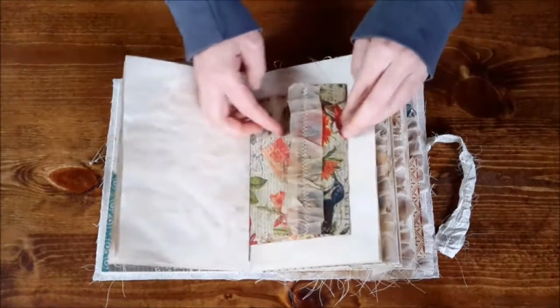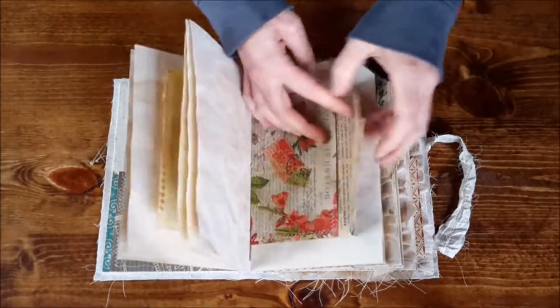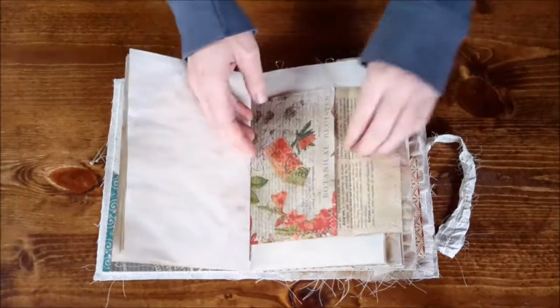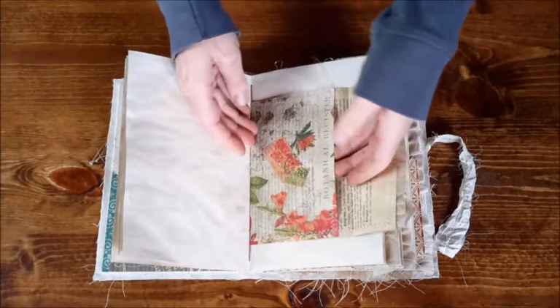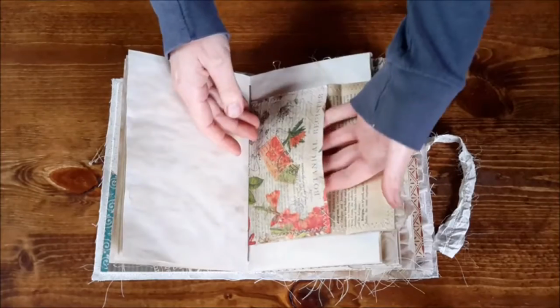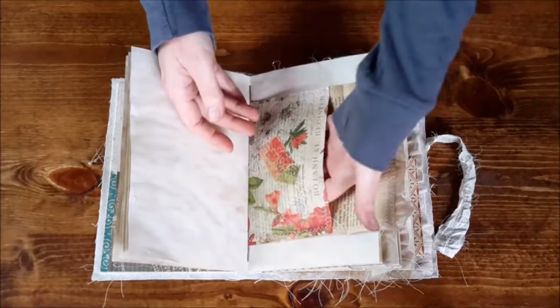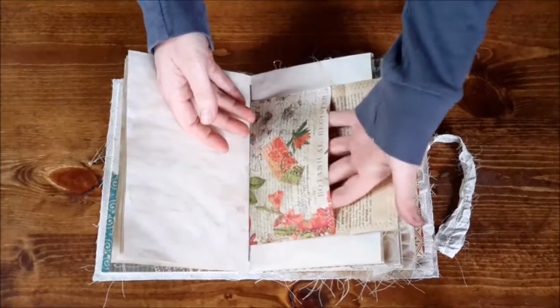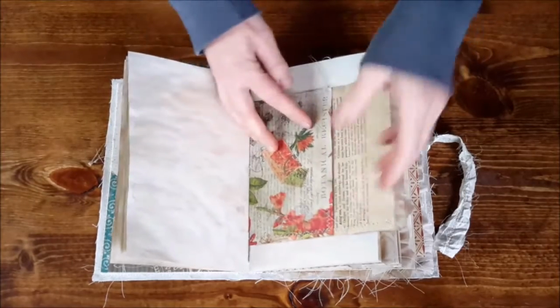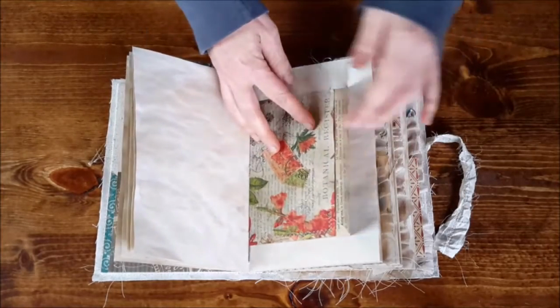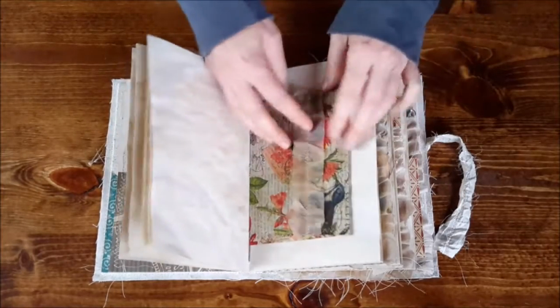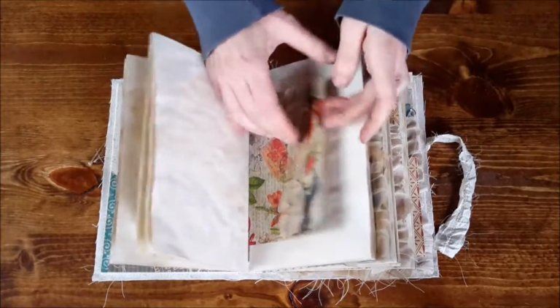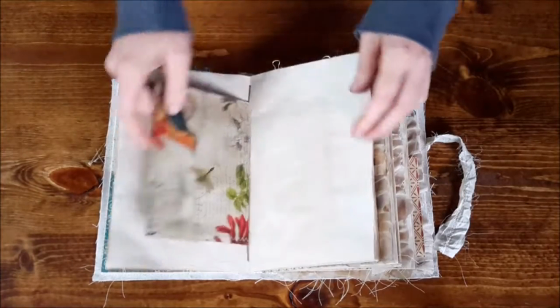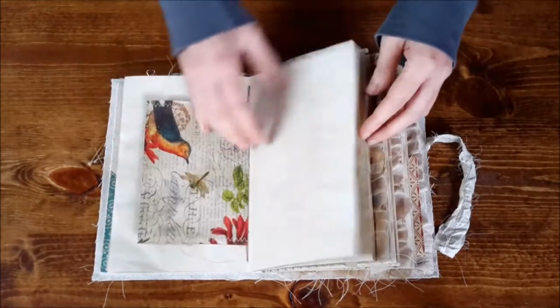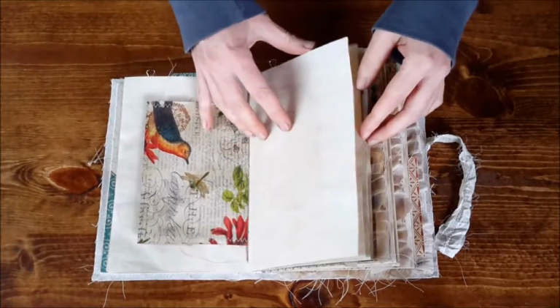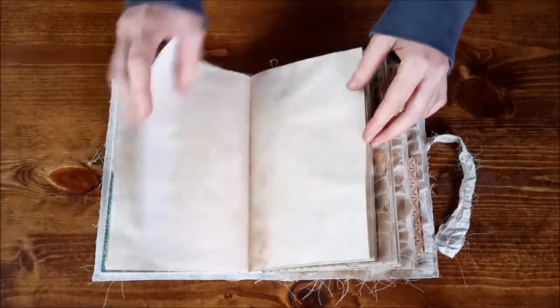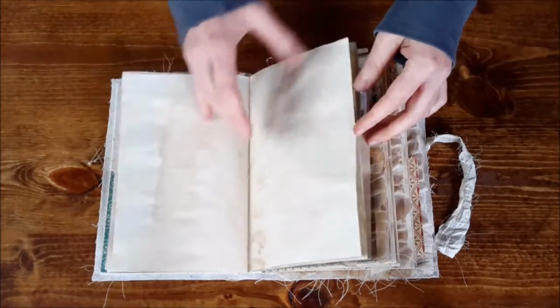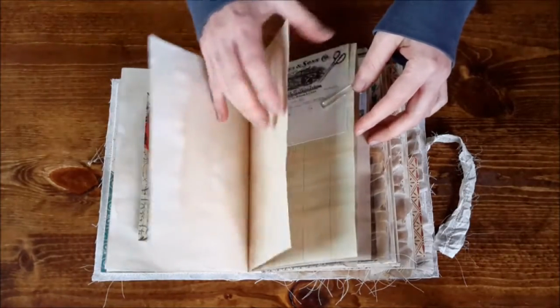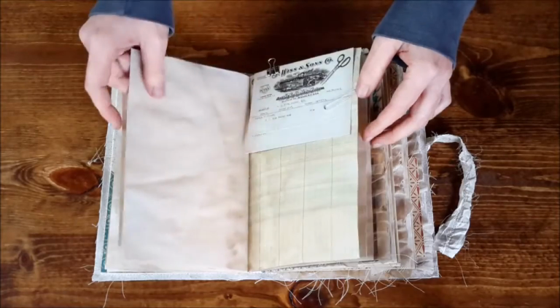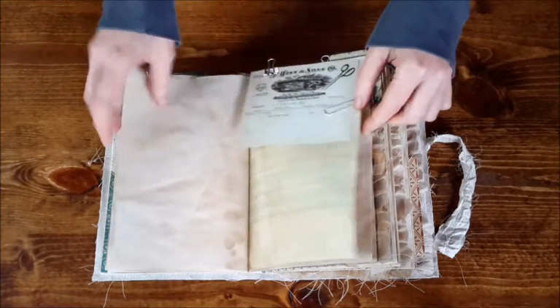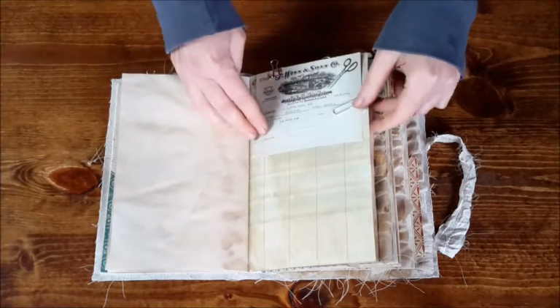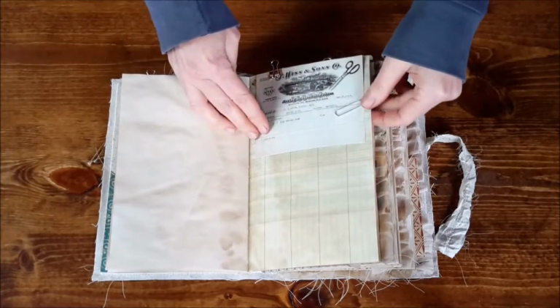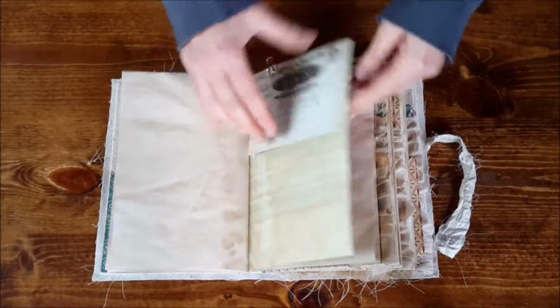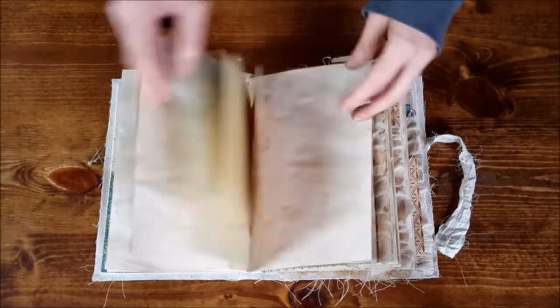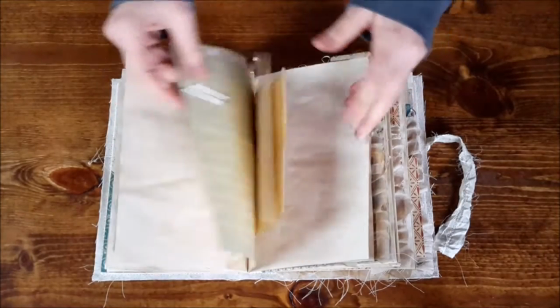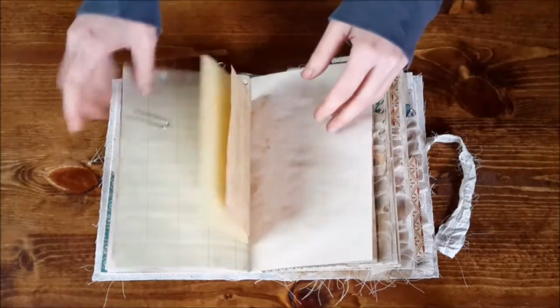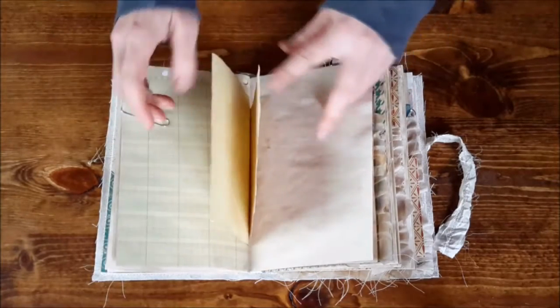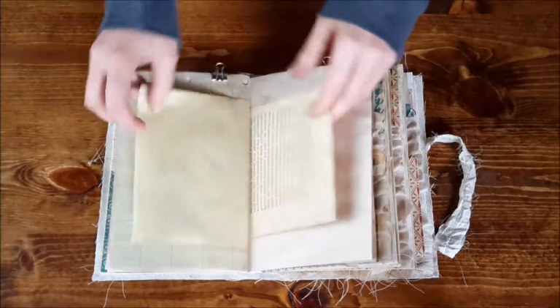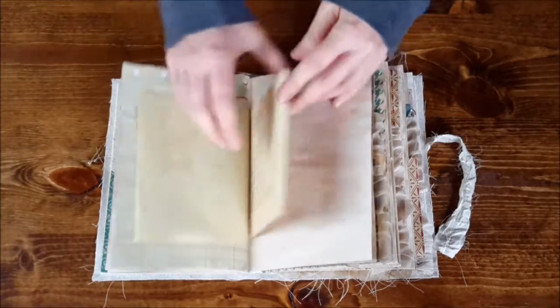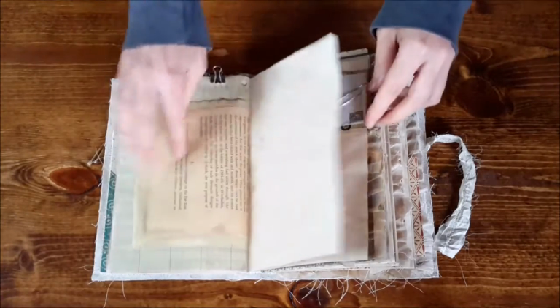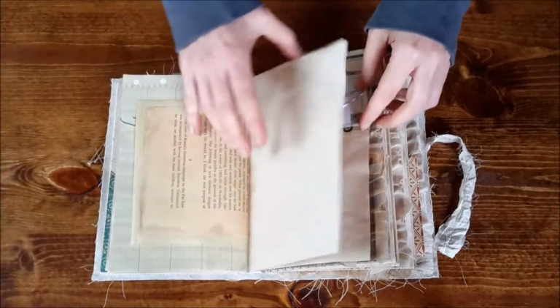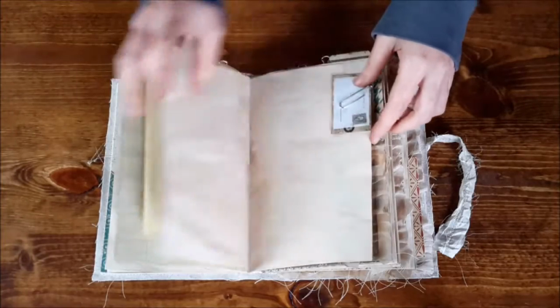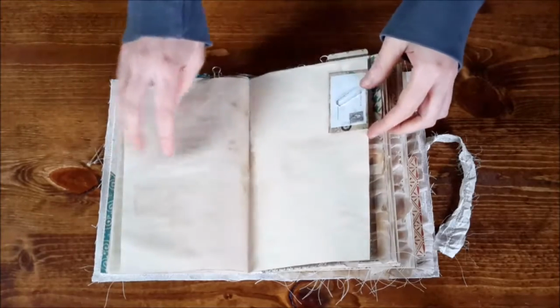Here's an envelope that has been attached on the inside. I think this one has over 135 pages, so it's a little bigger.